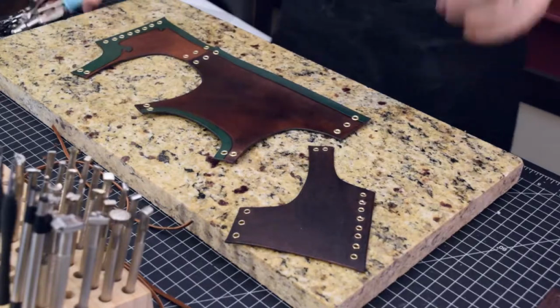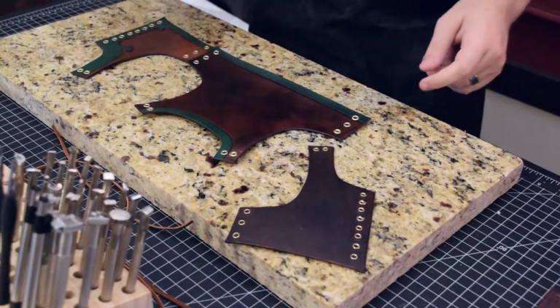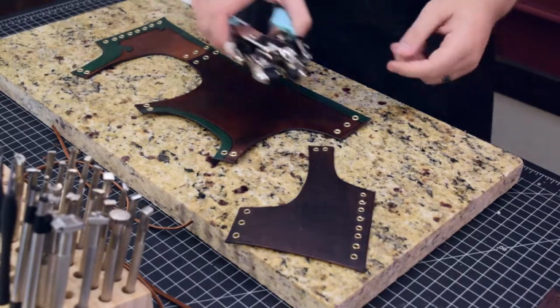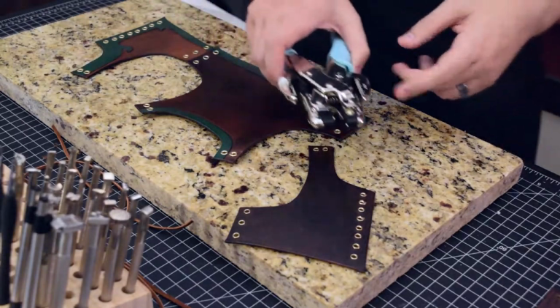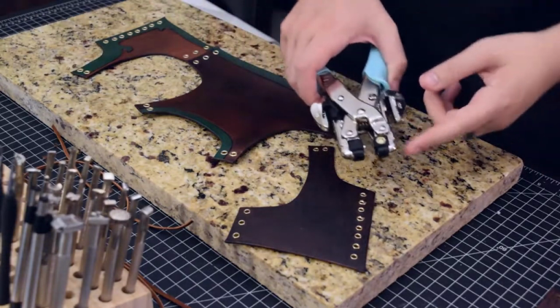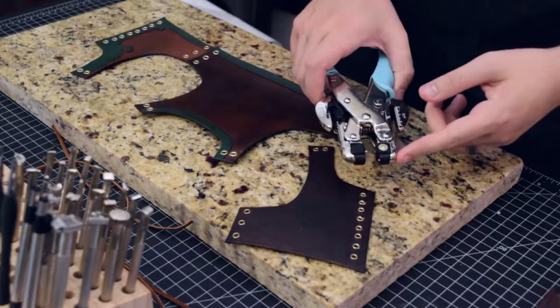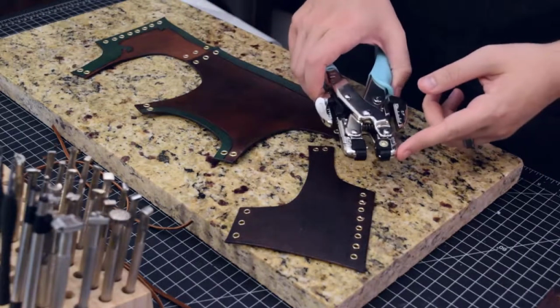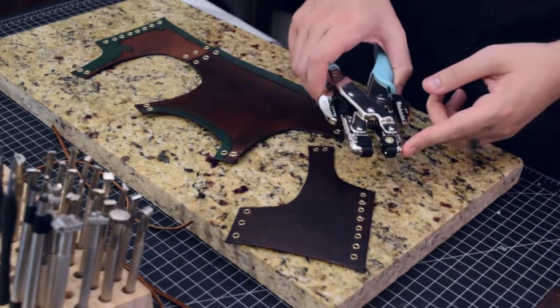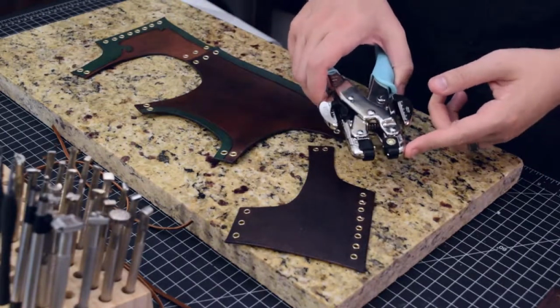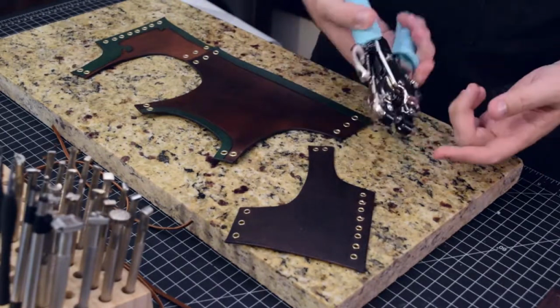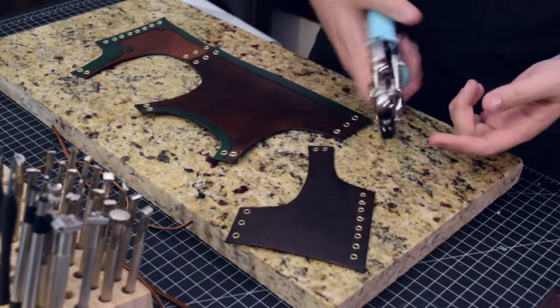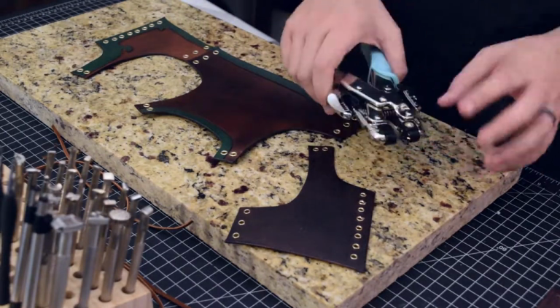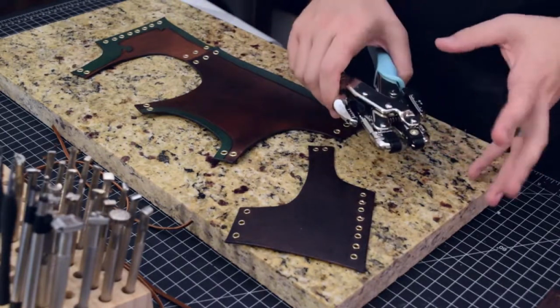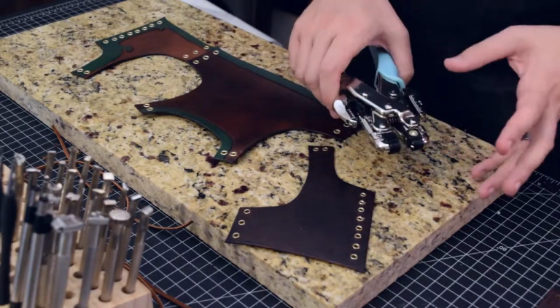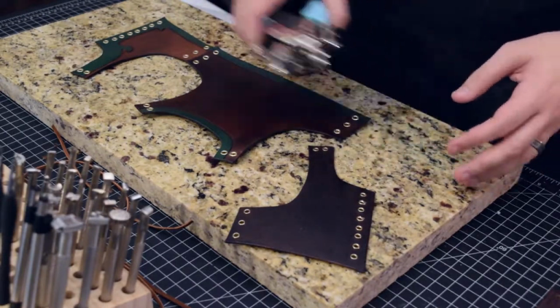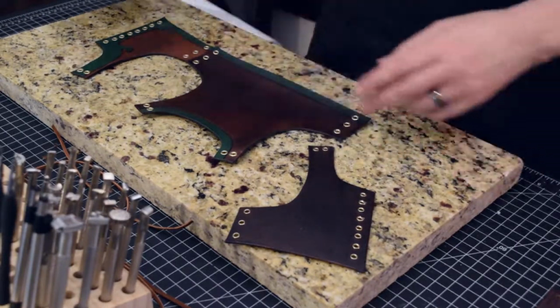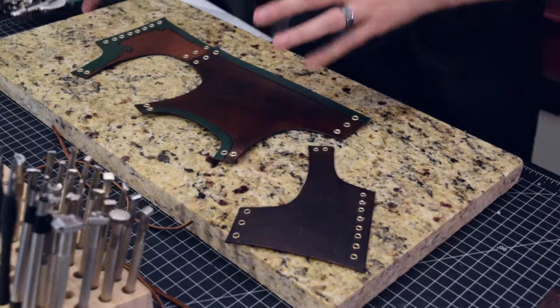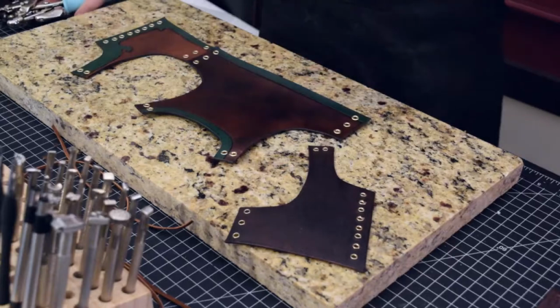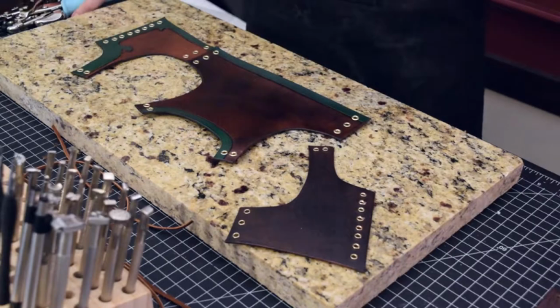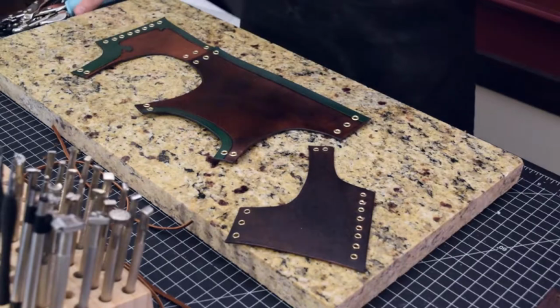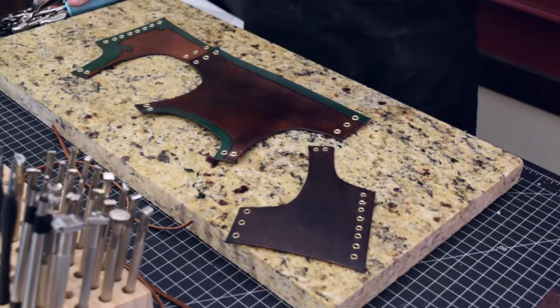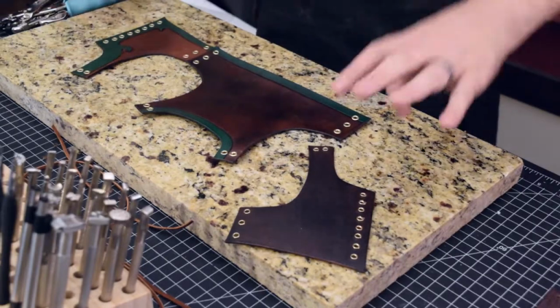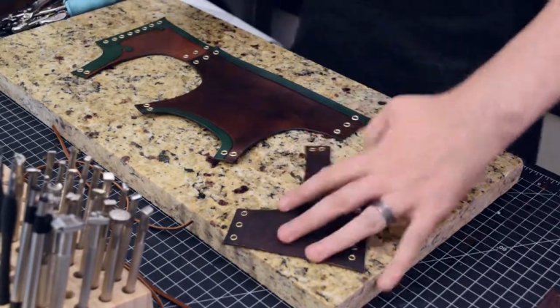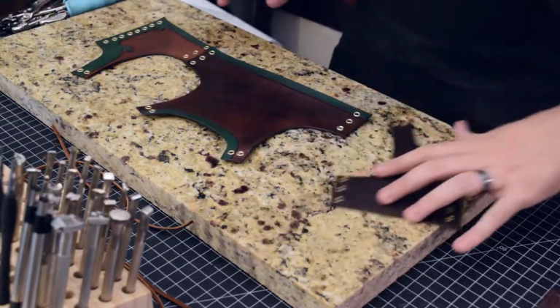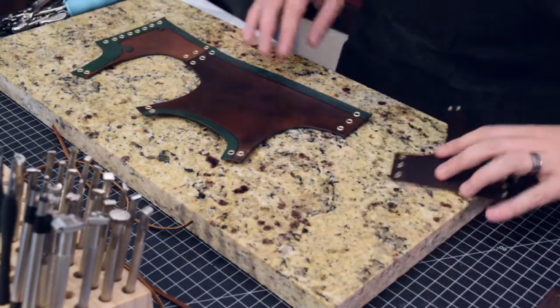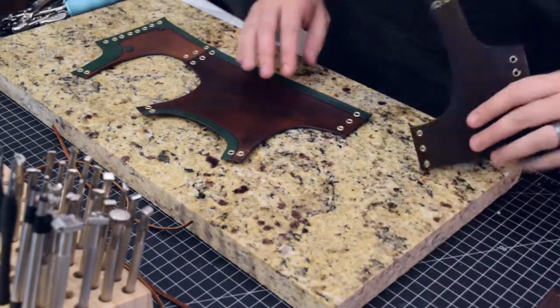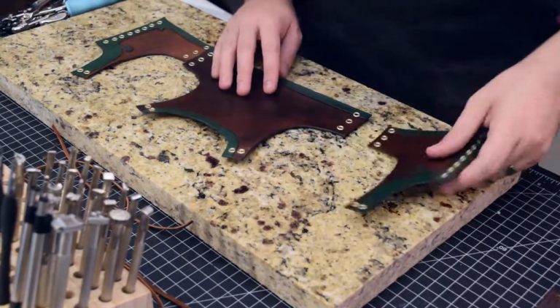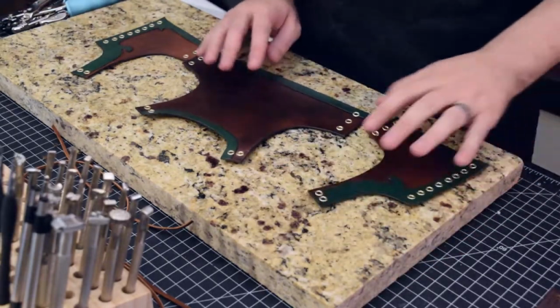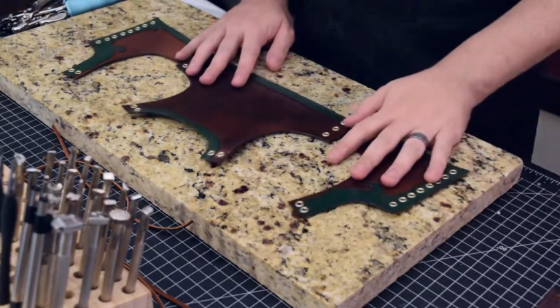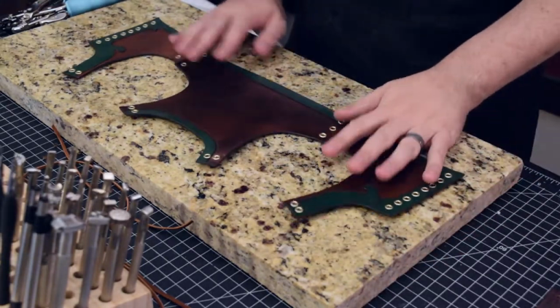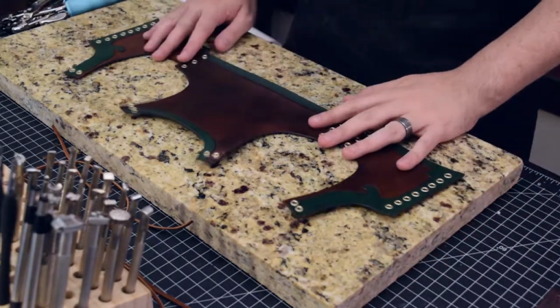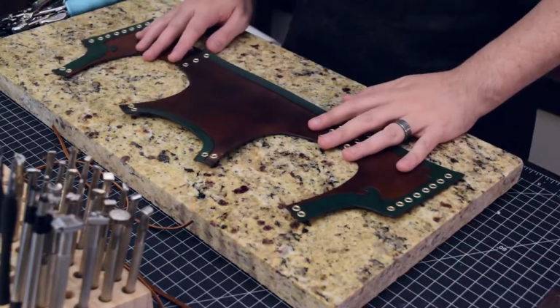I did have to mess with the settings a little bit on this to make sure that it didn't split the backs, but we got everything good and finished.